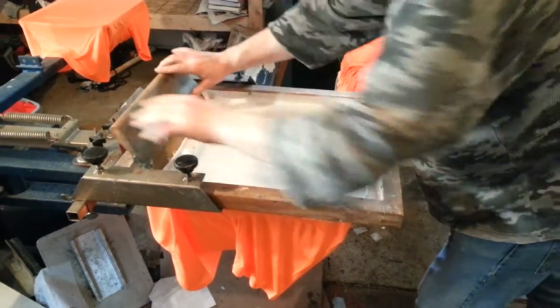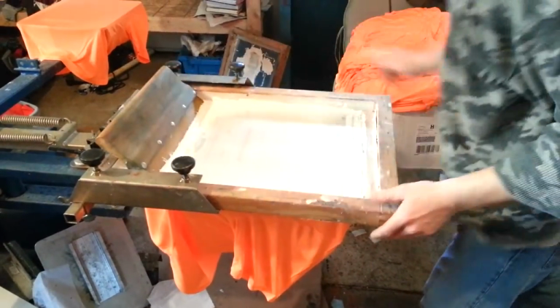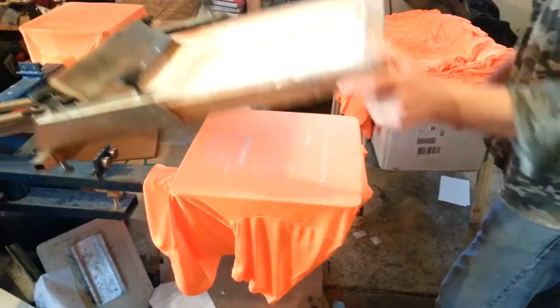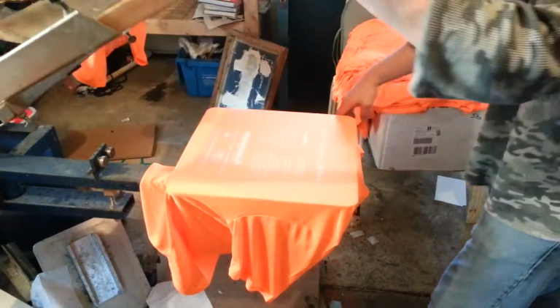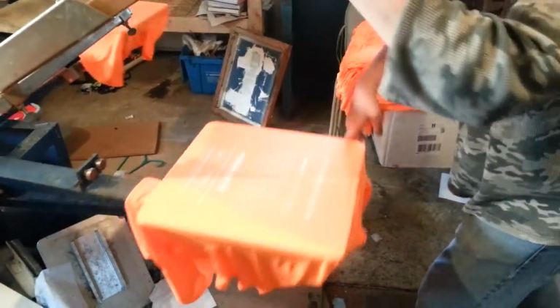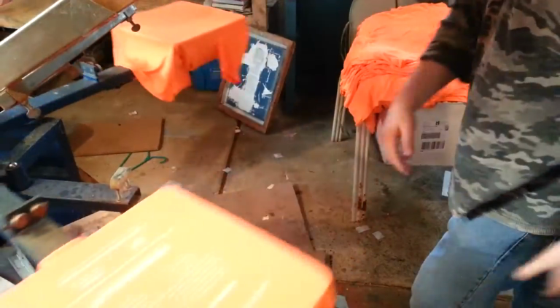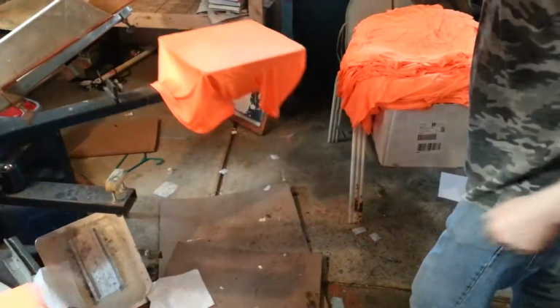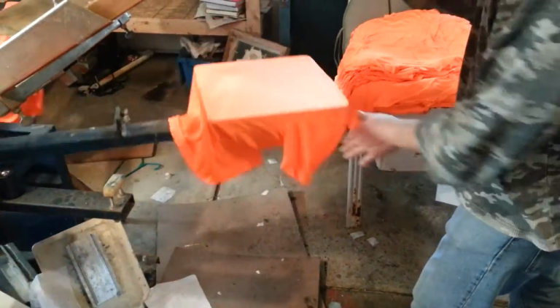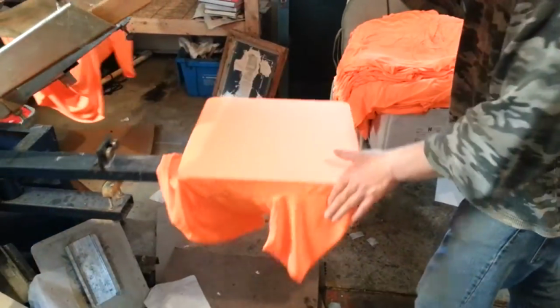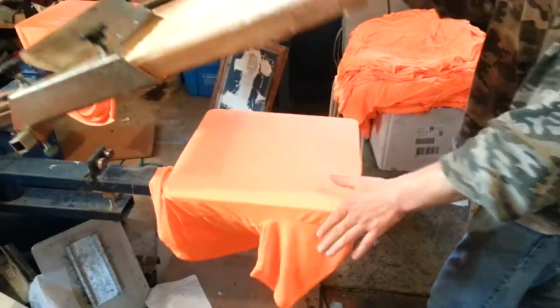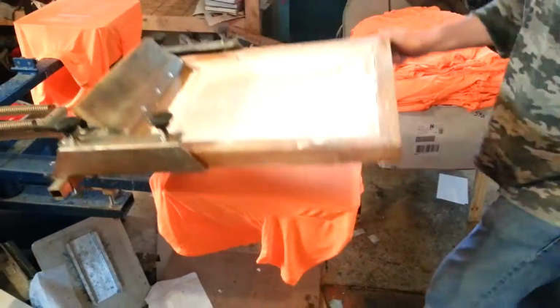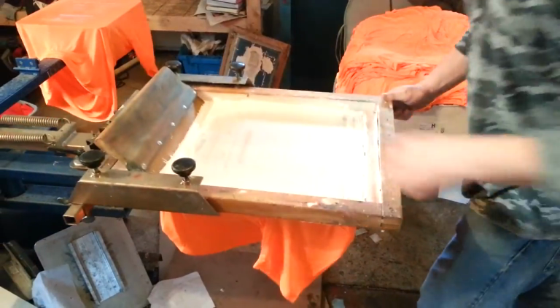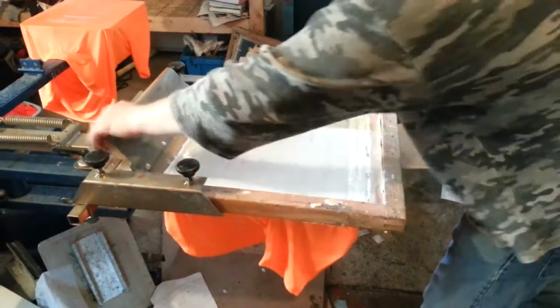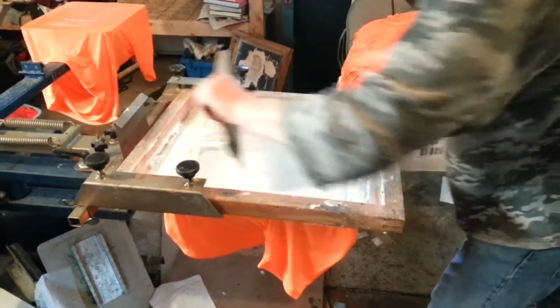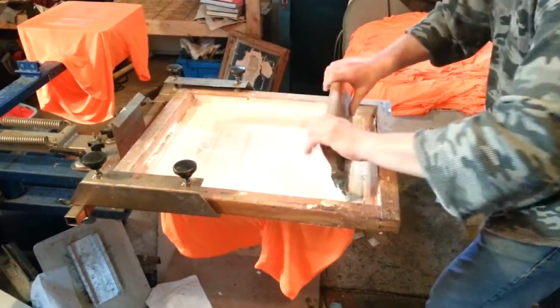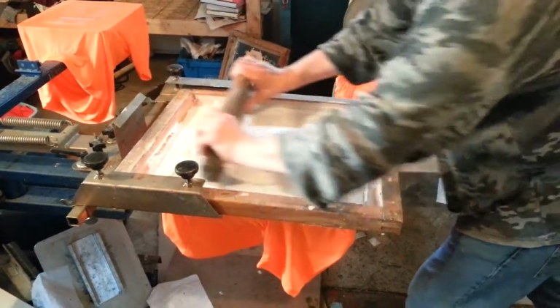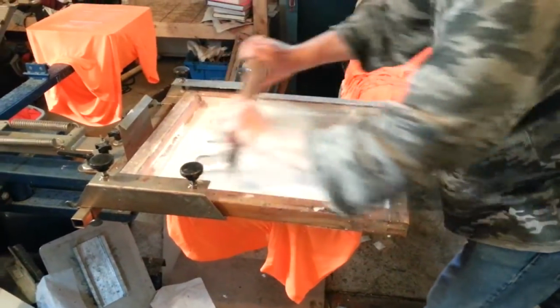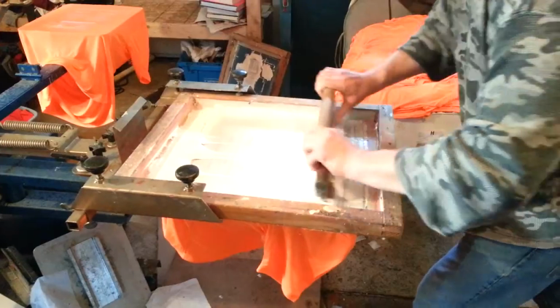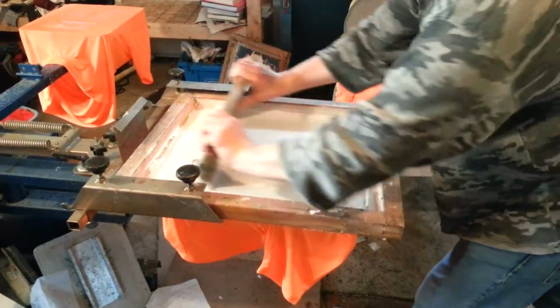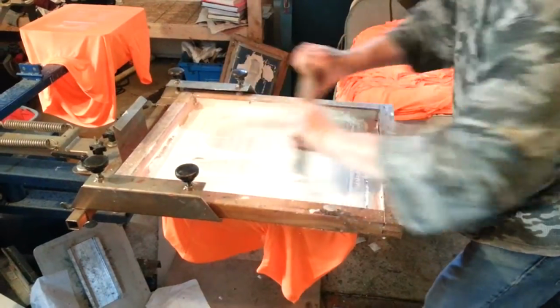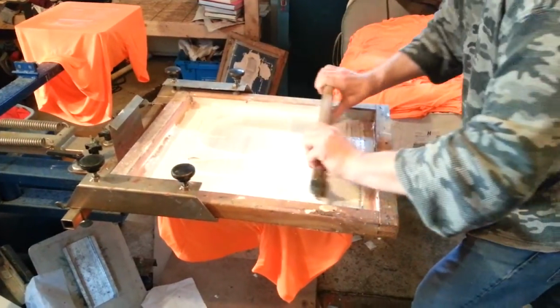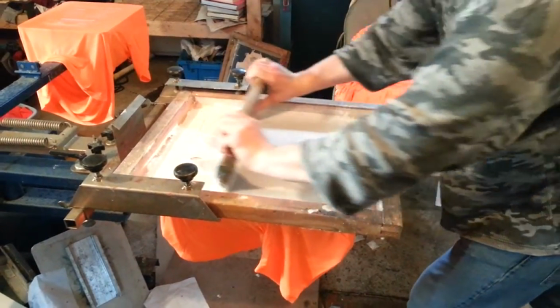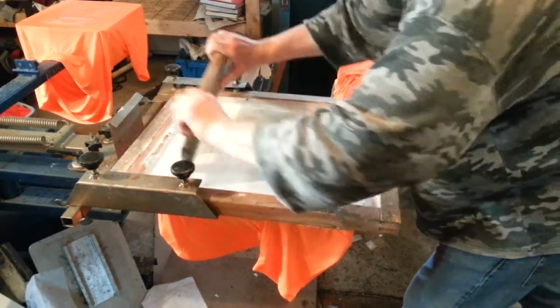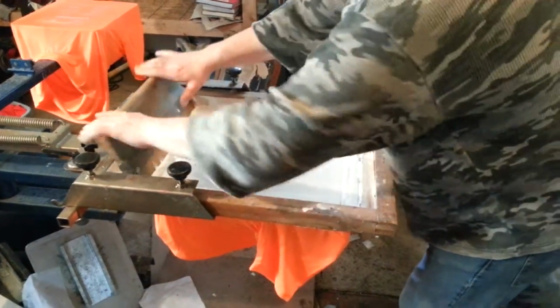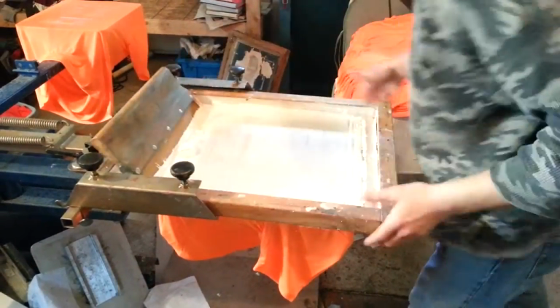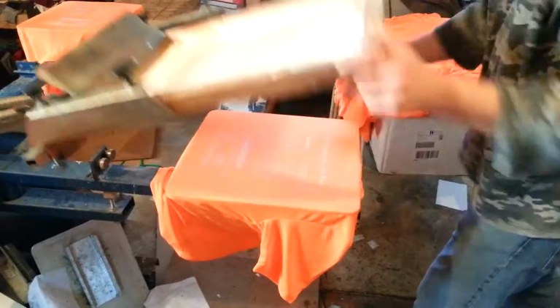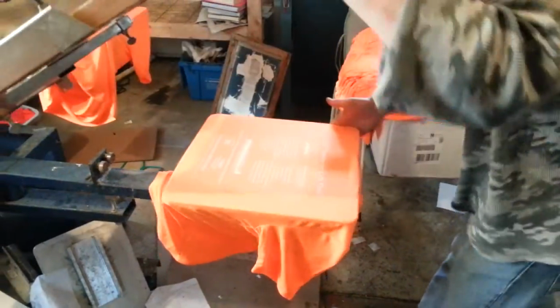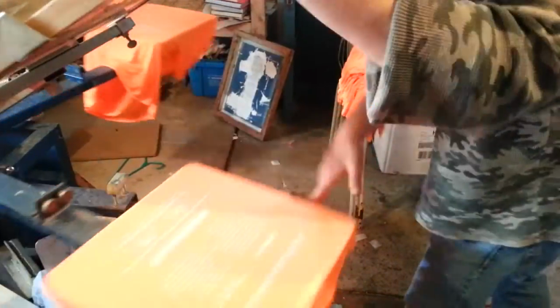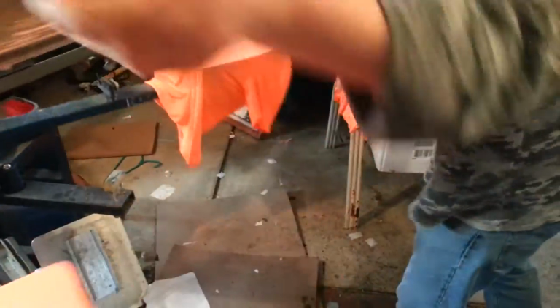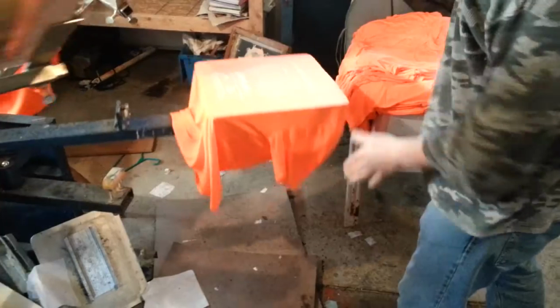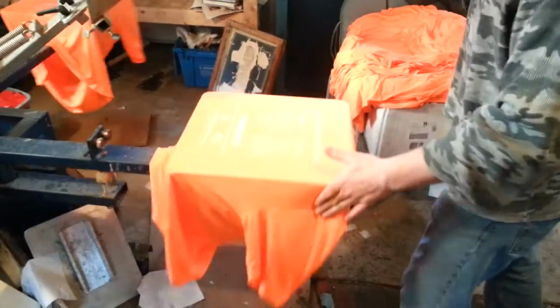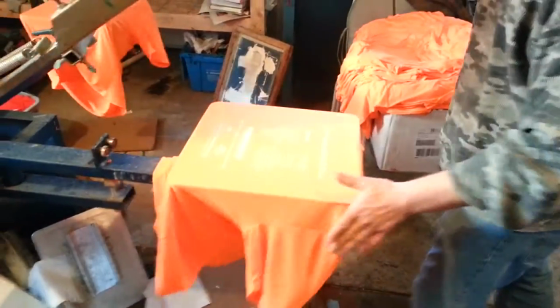Real quick, we'll get this white underbase down. We don't want to heat them up too much — these things look like they can burn pretty easily compared to cotton. So we're going to go ahead and get that down. We've got our white underbase now, and we're flashing in between every time.